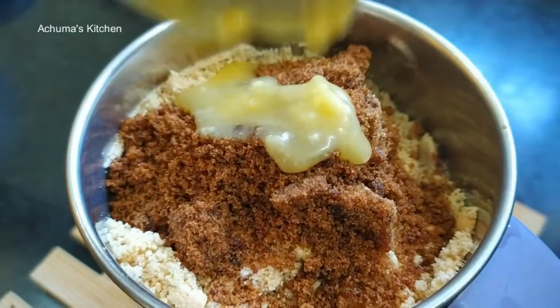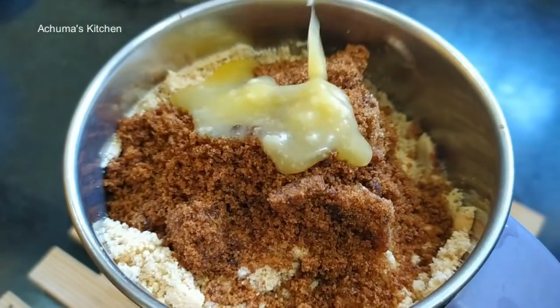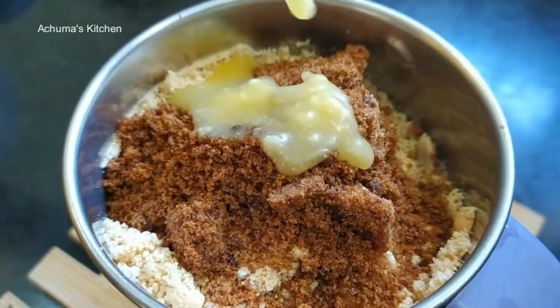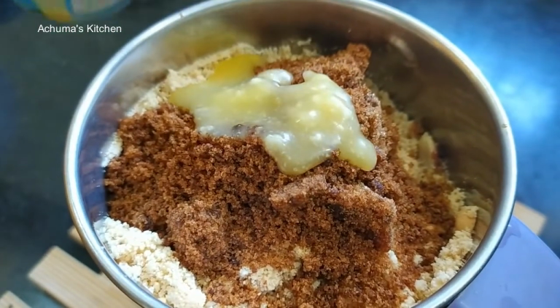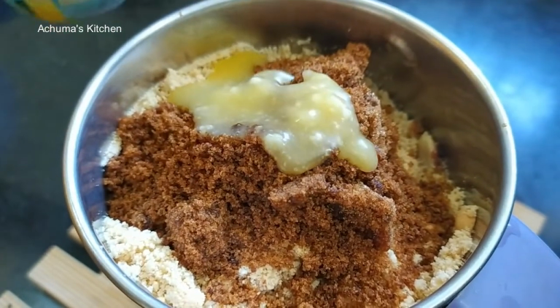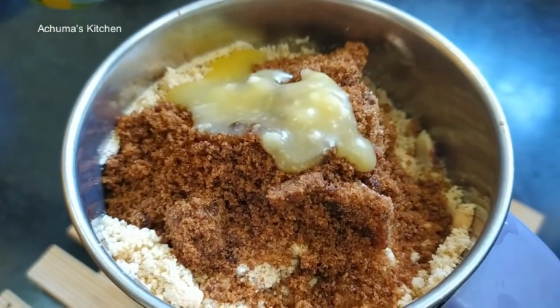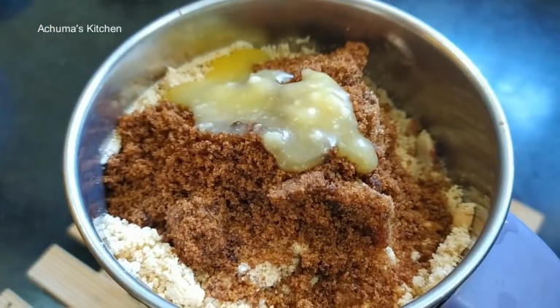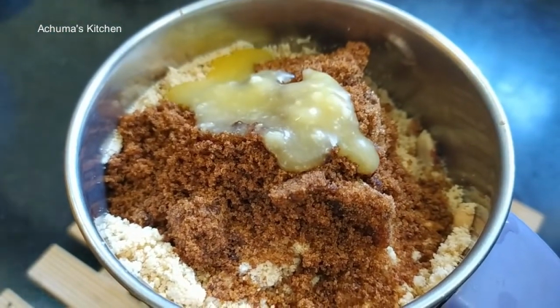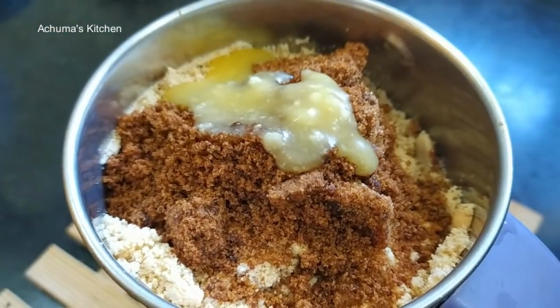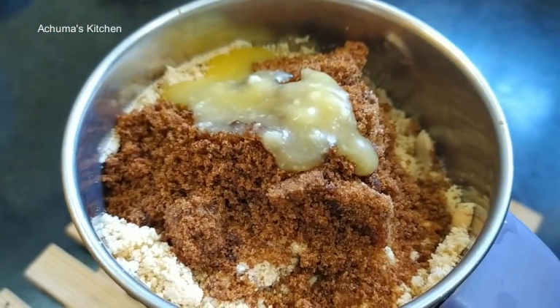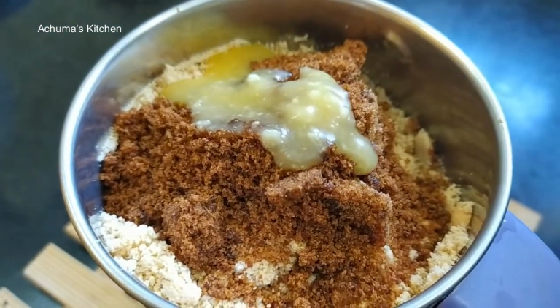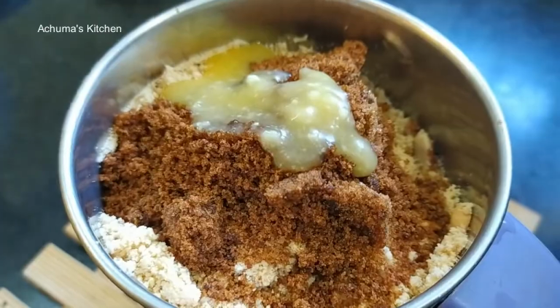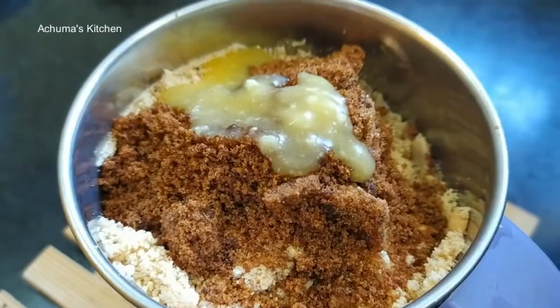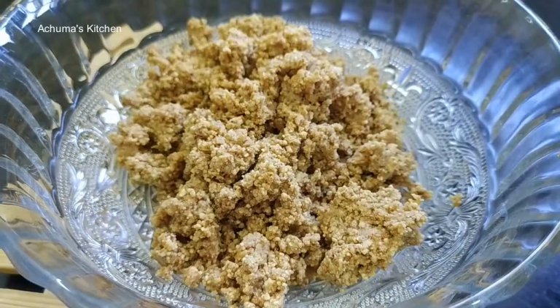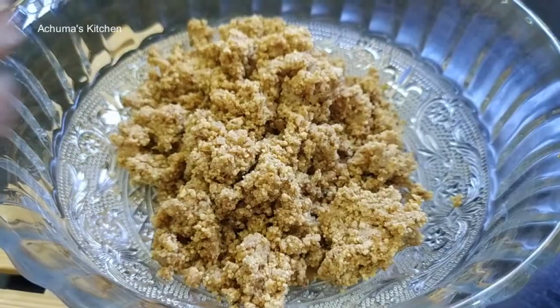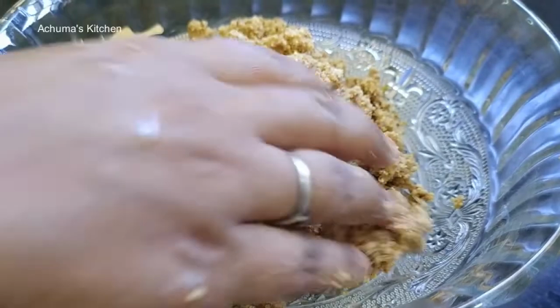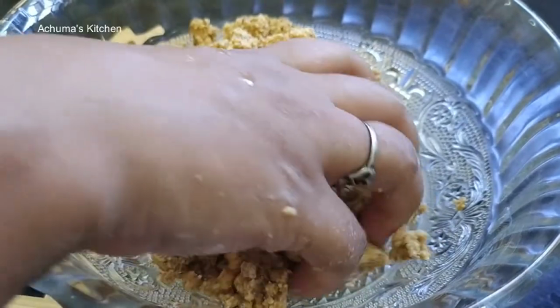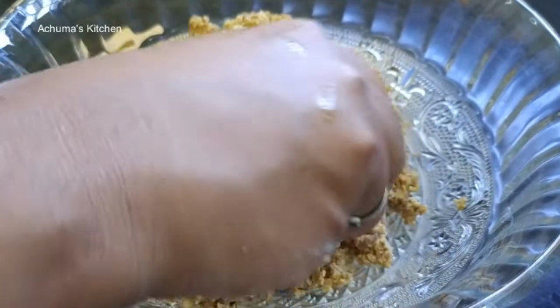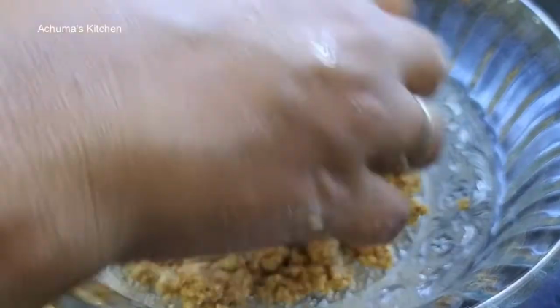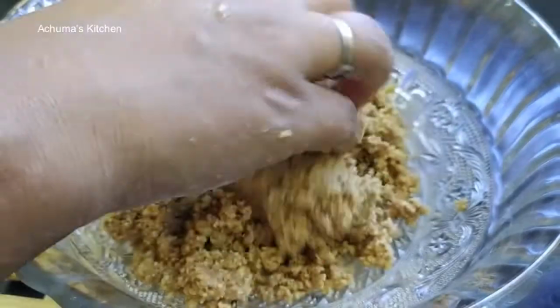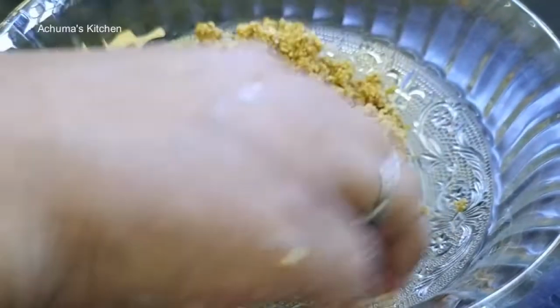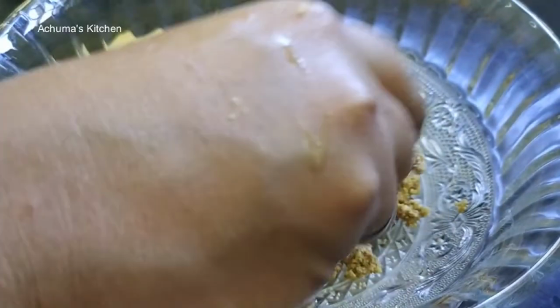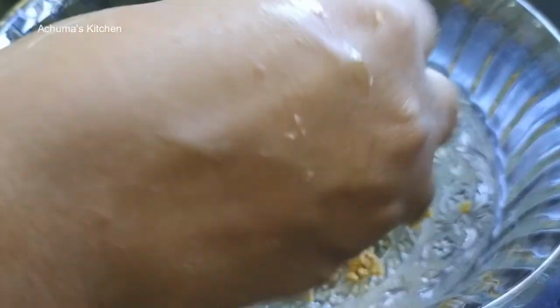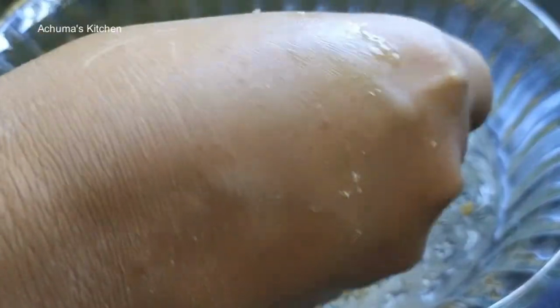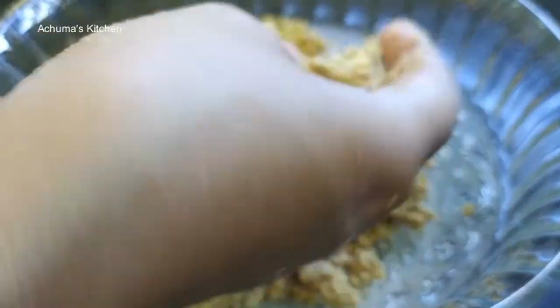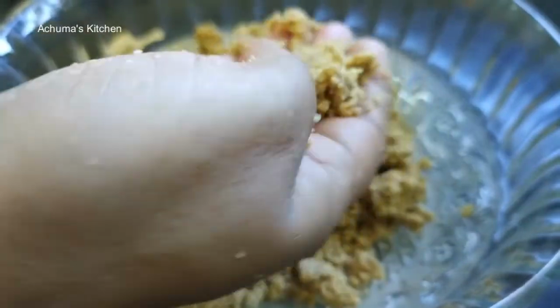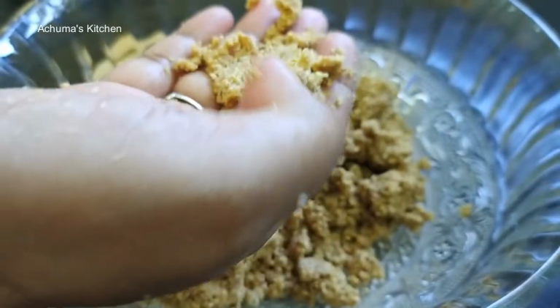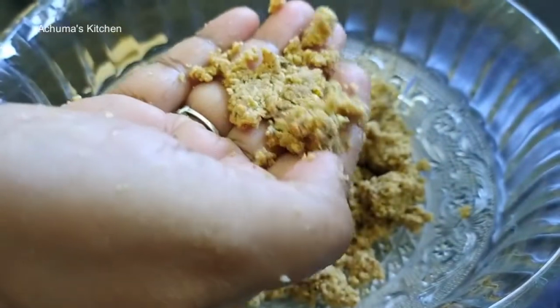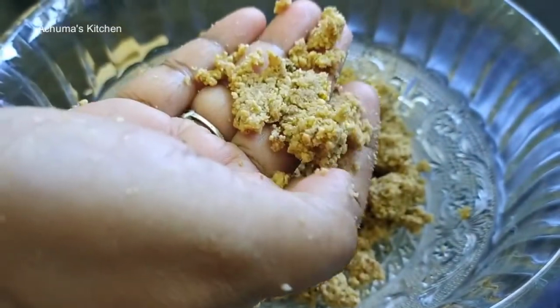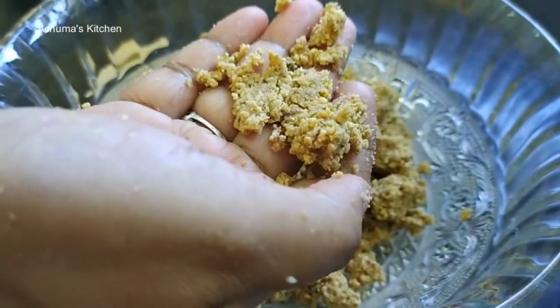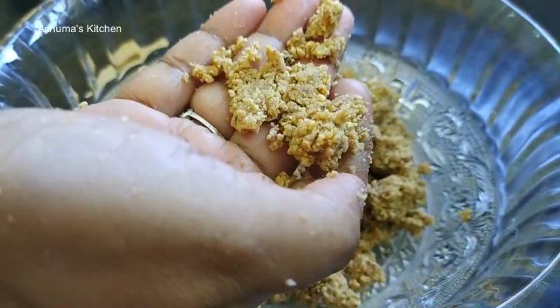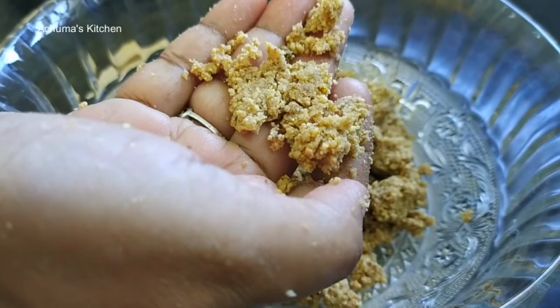Now we will paste it. If you see it, it will be light.